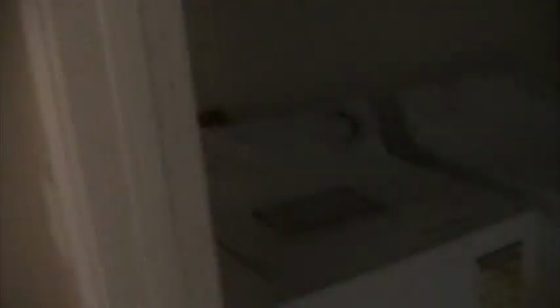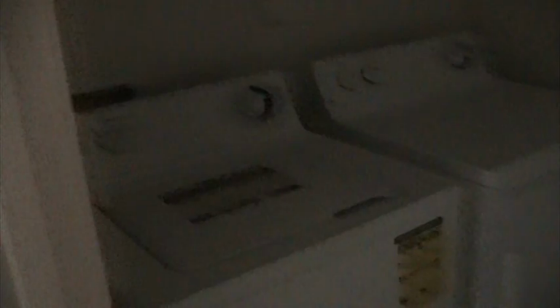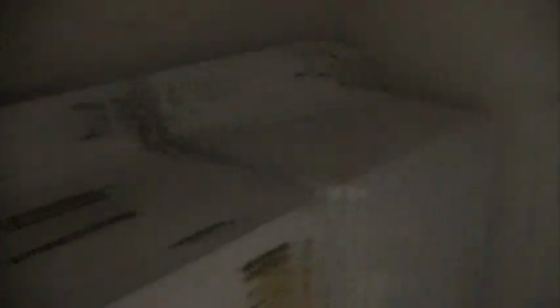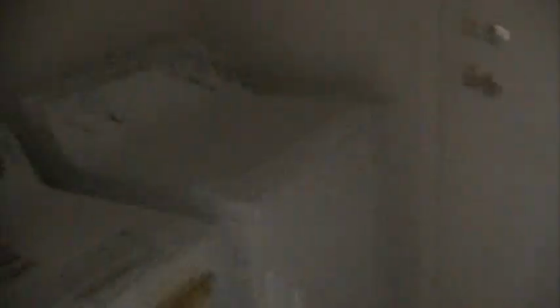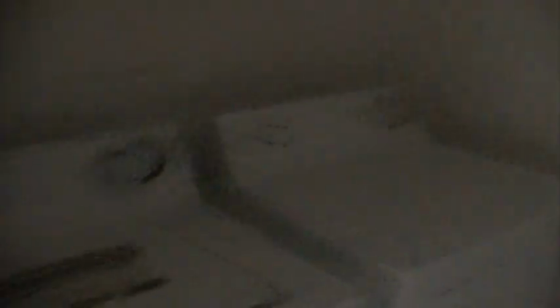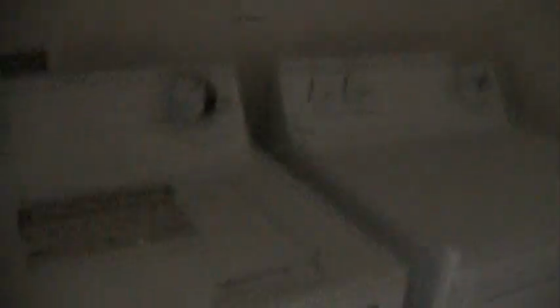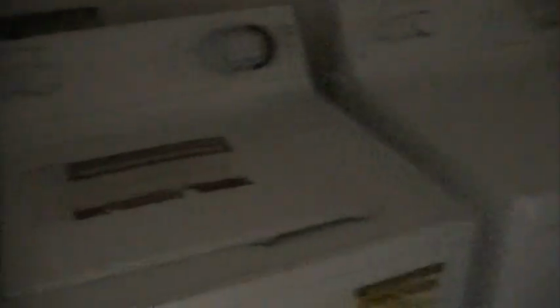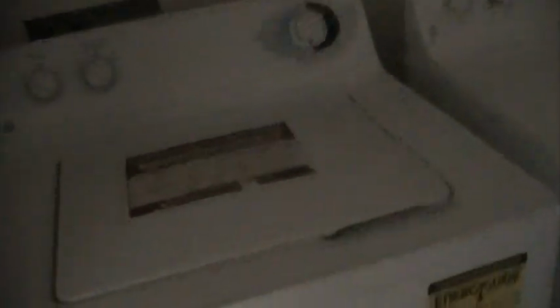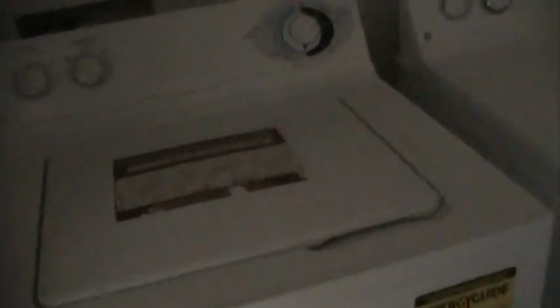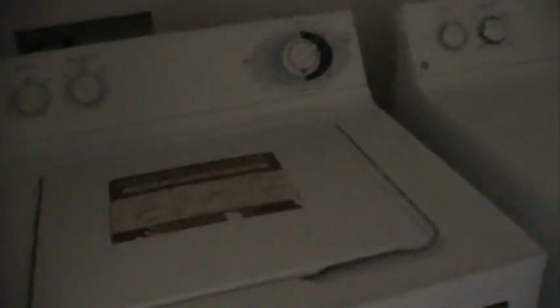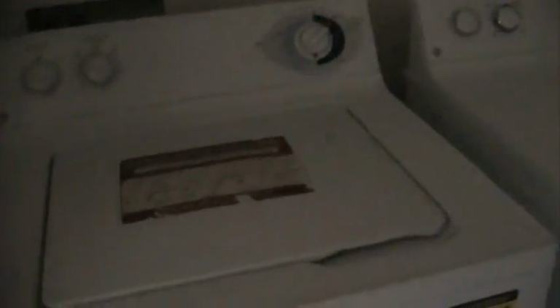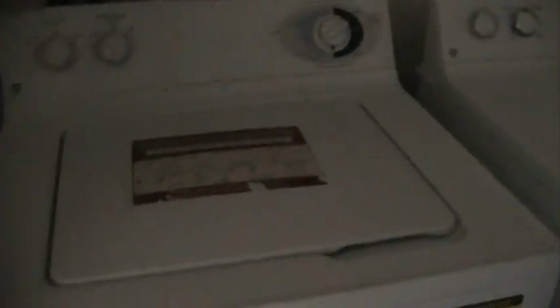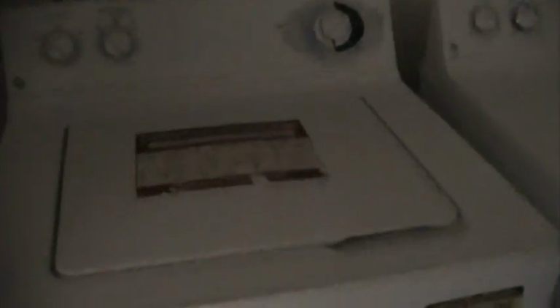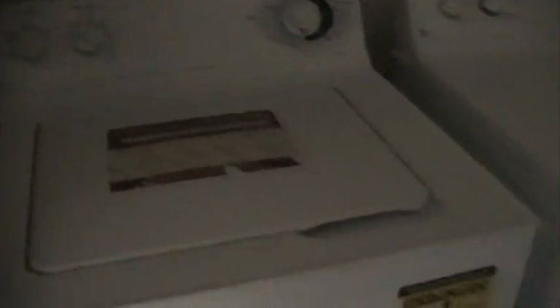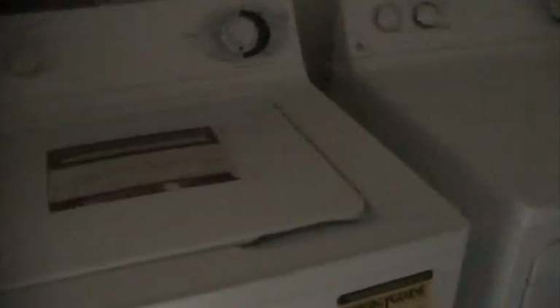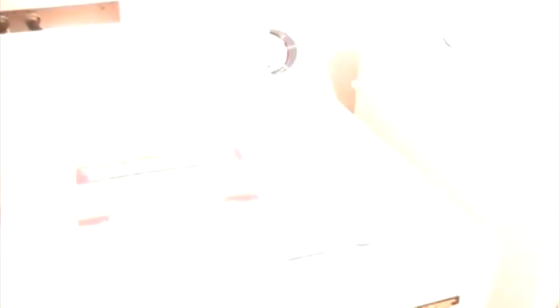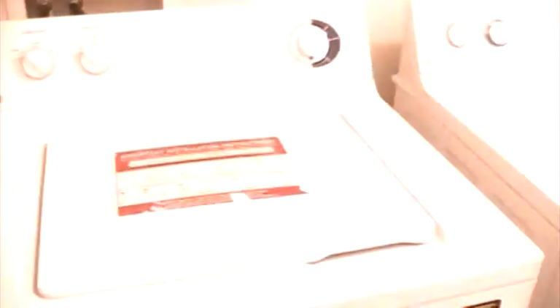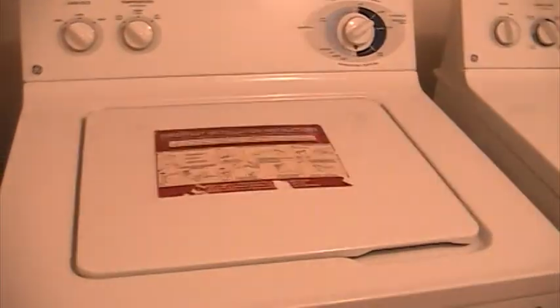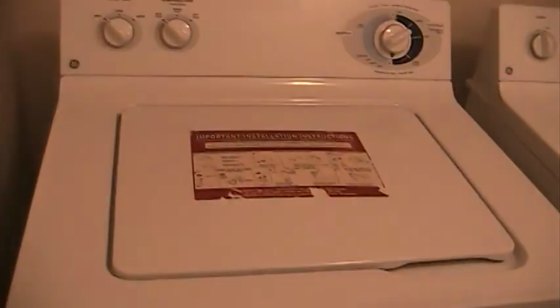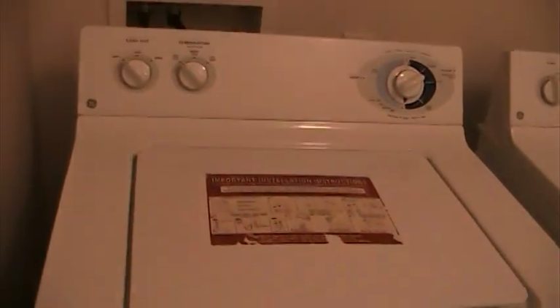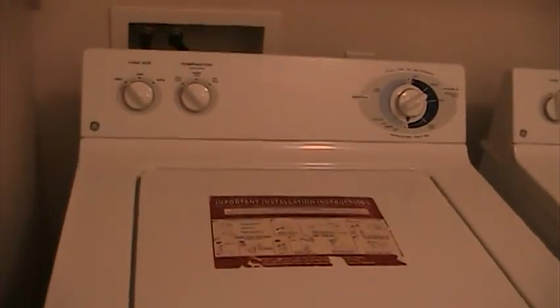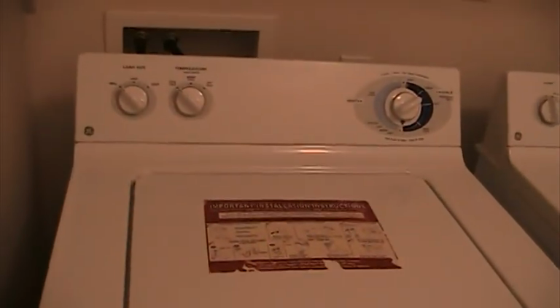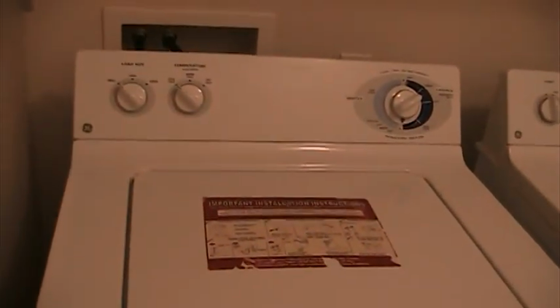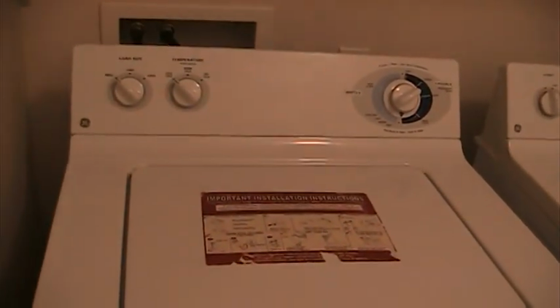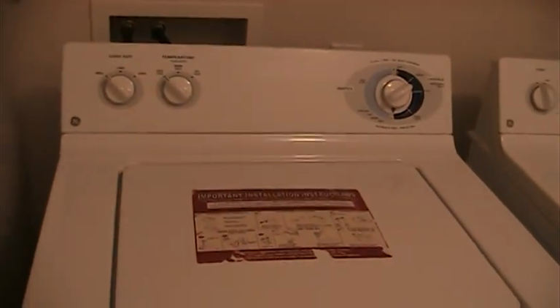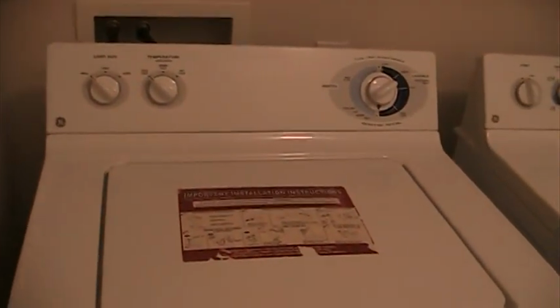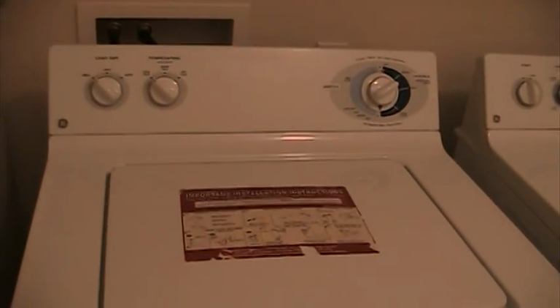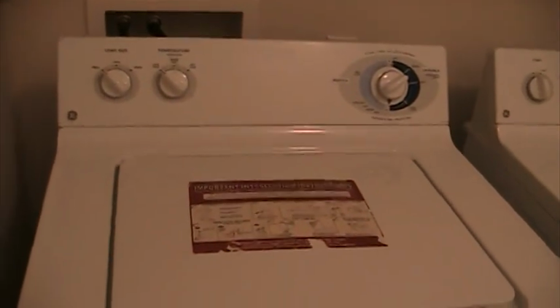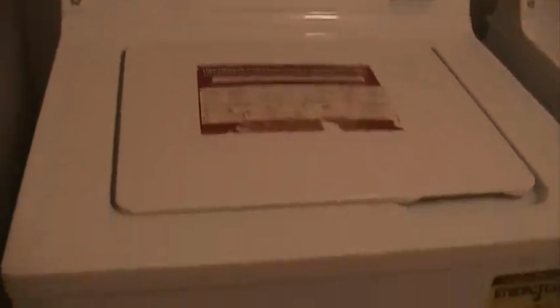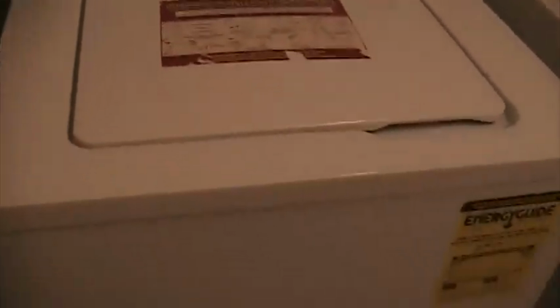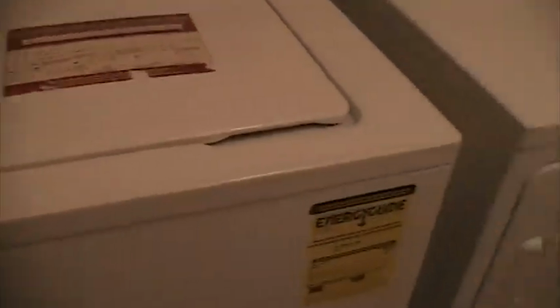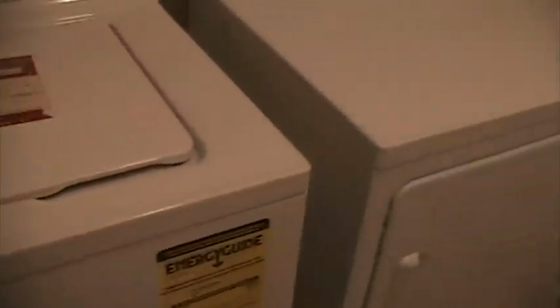And there's the laundry room. We got GE appliances in here.